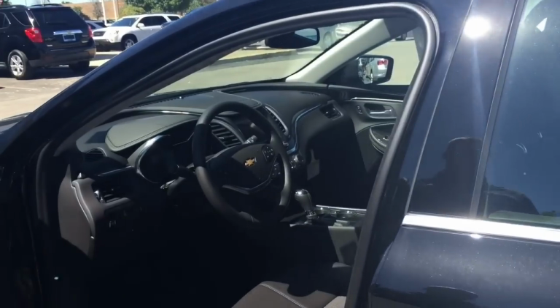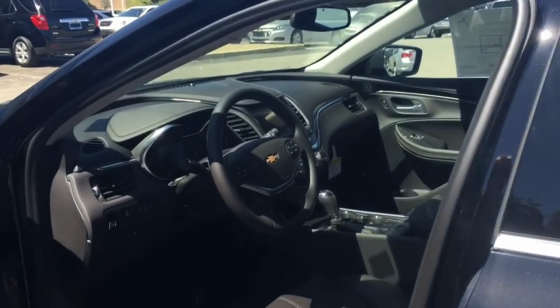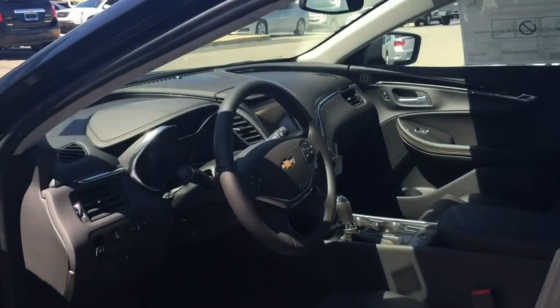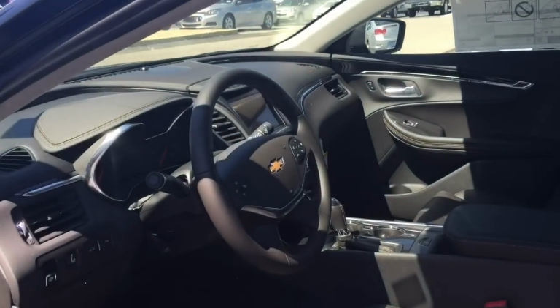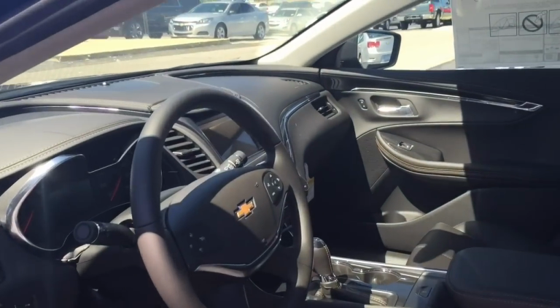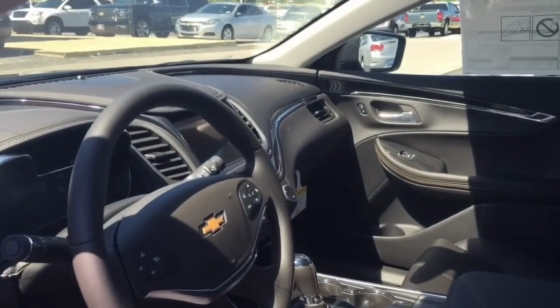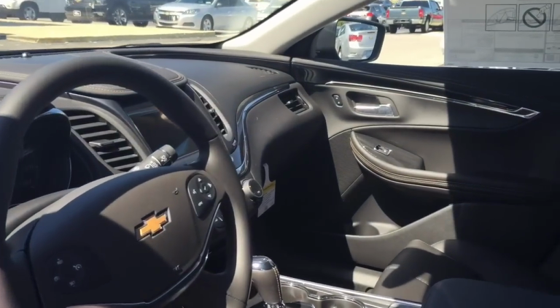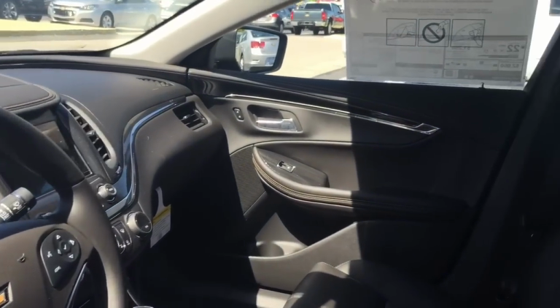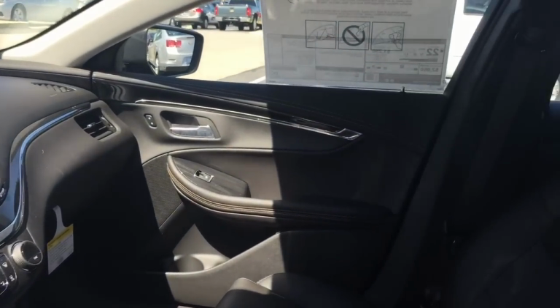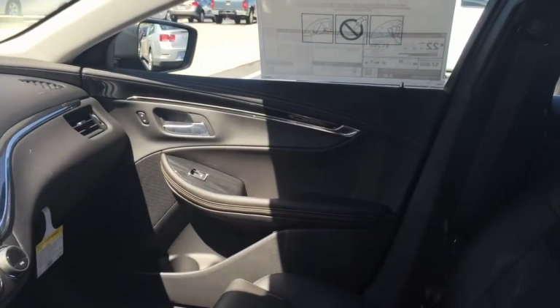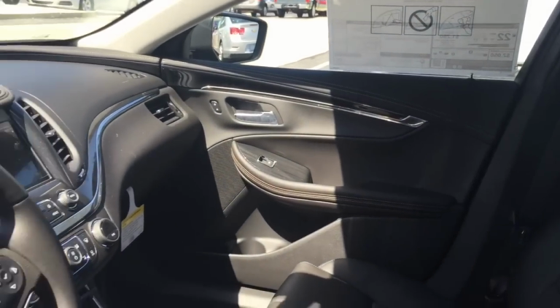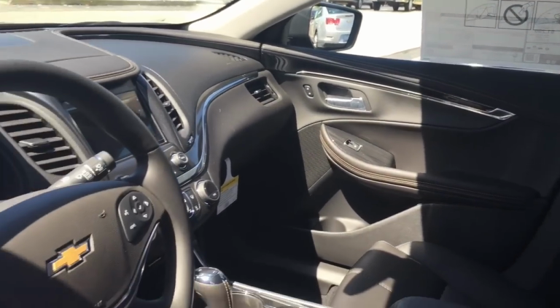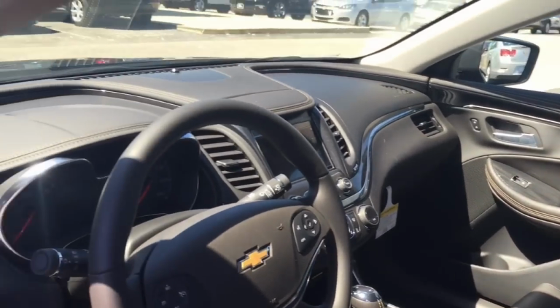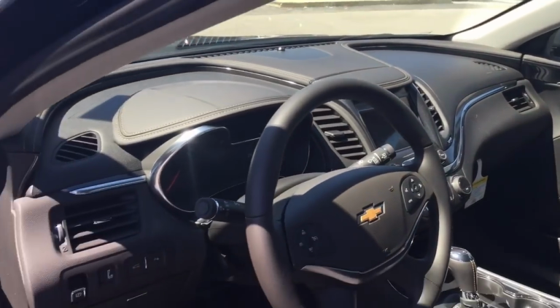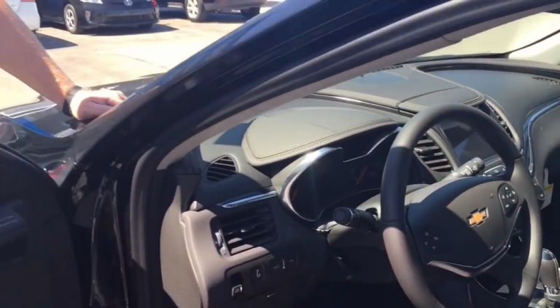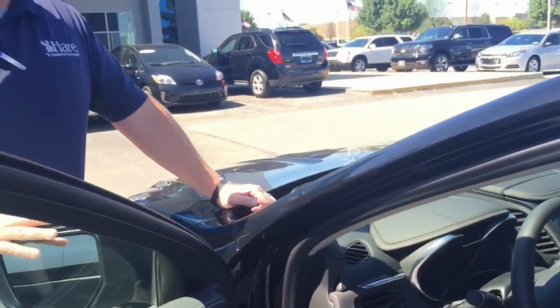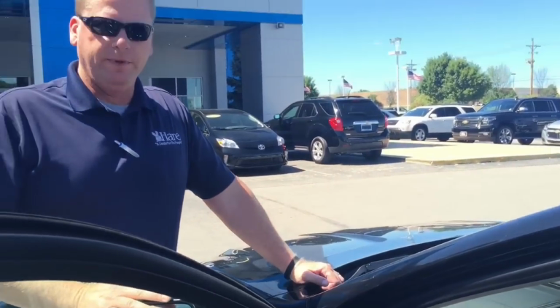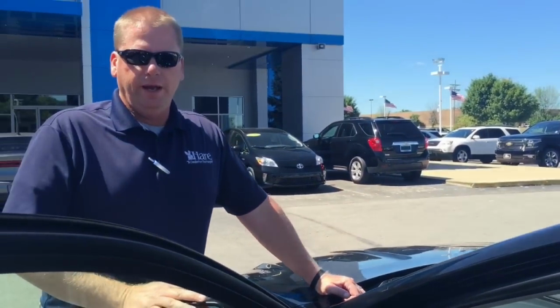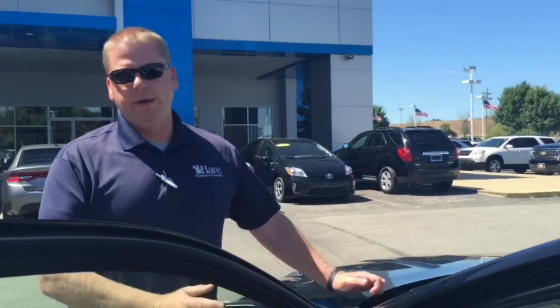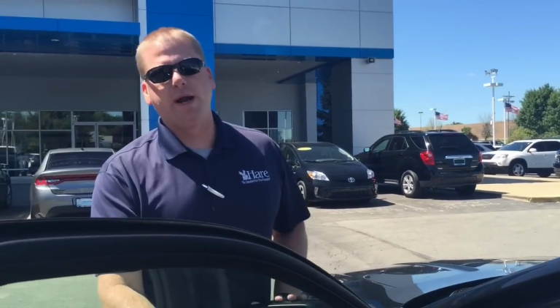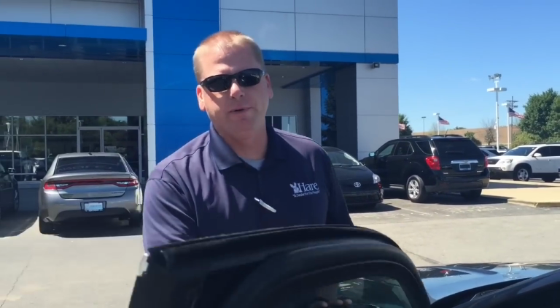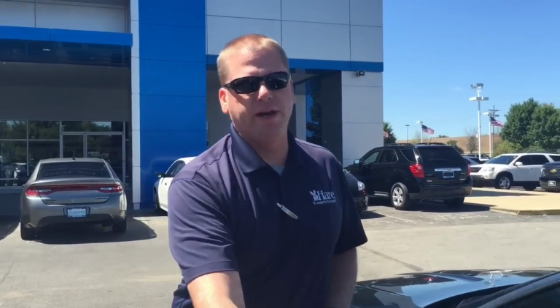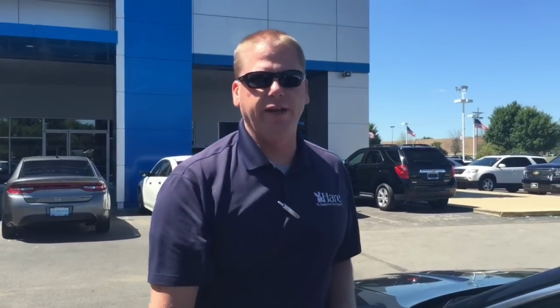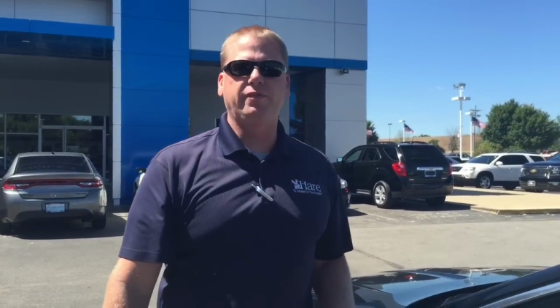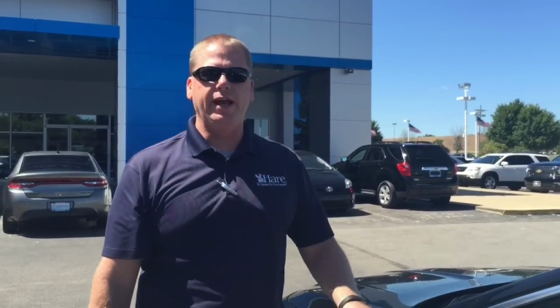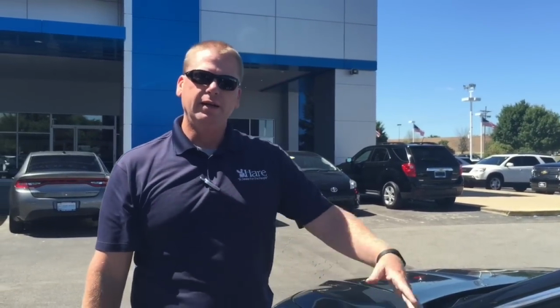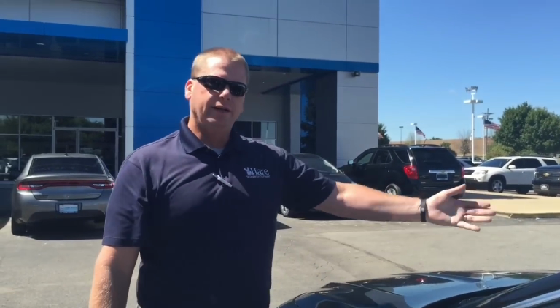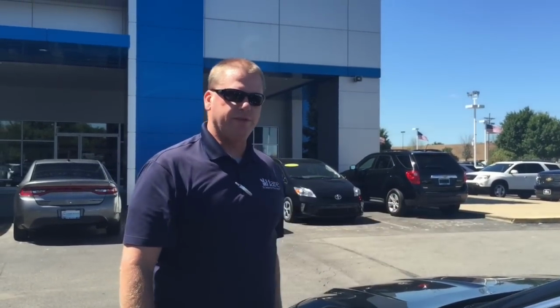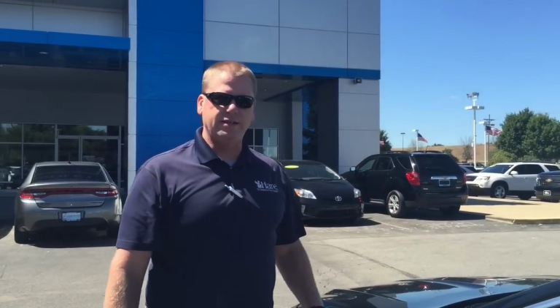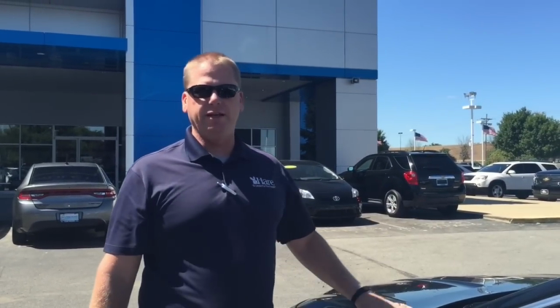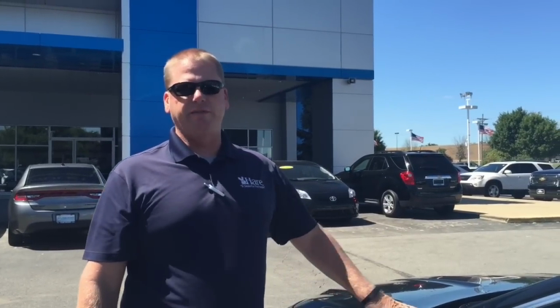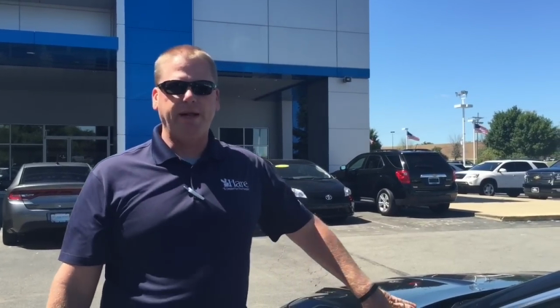But stay tuned for more videos on the Apple CarPlay that are coming. My name is Brian Eibel, I'm with Harry Chevrolet in Noblesville, Indiana. That's the 2016 Chevrolet Impala.